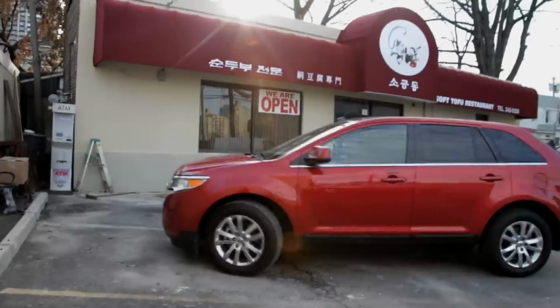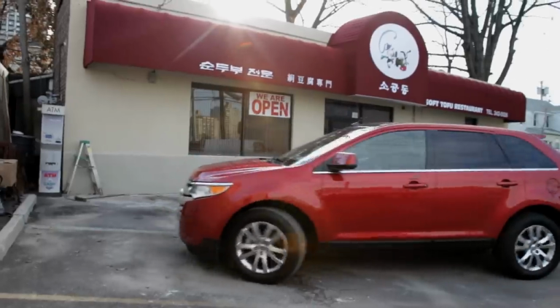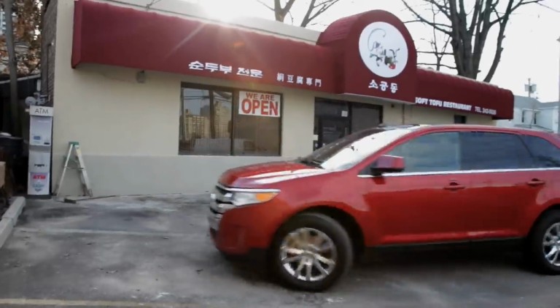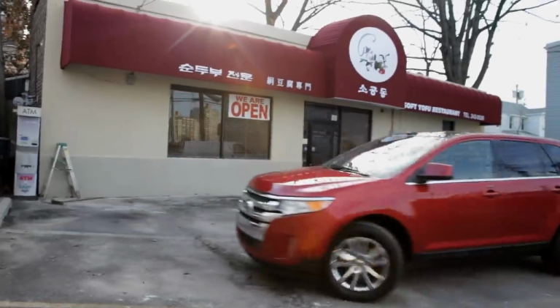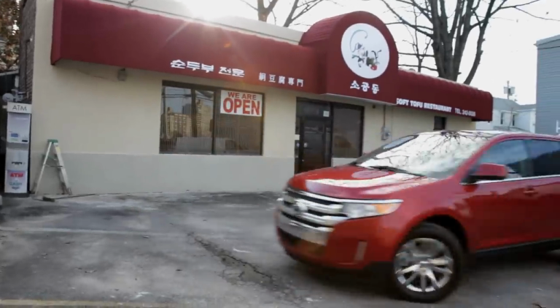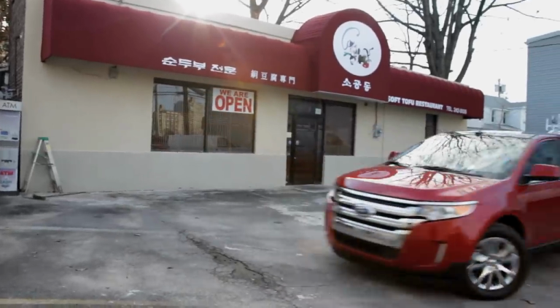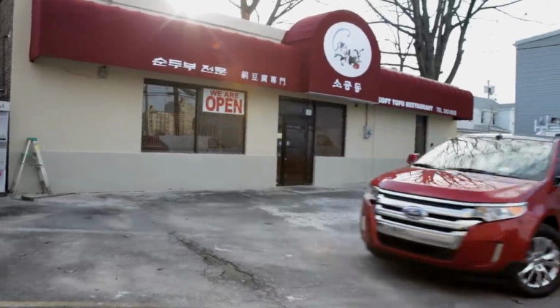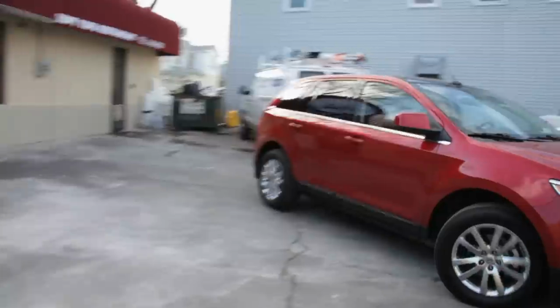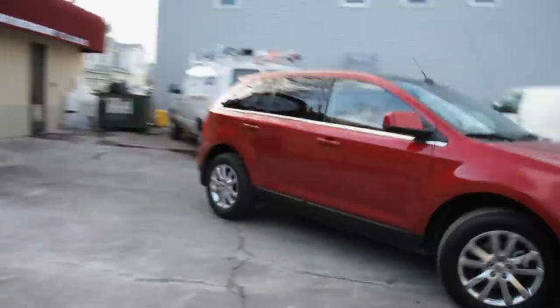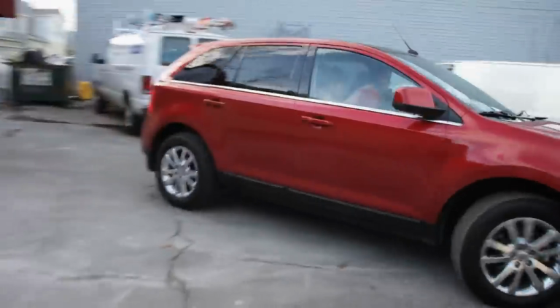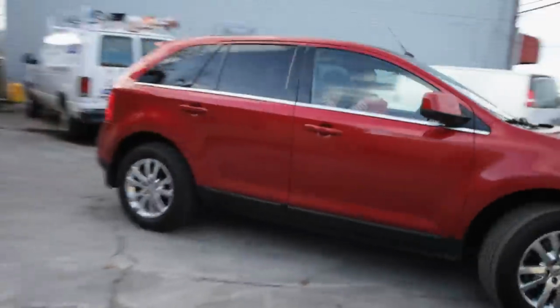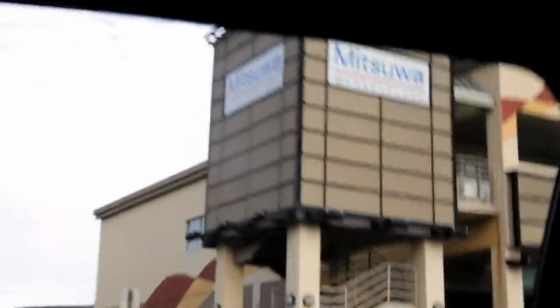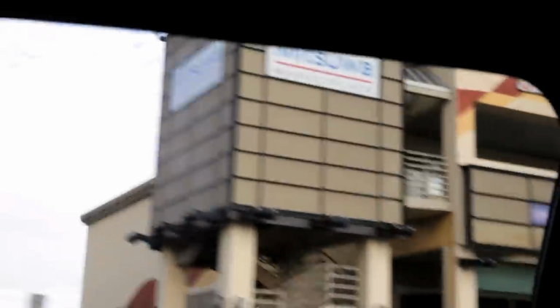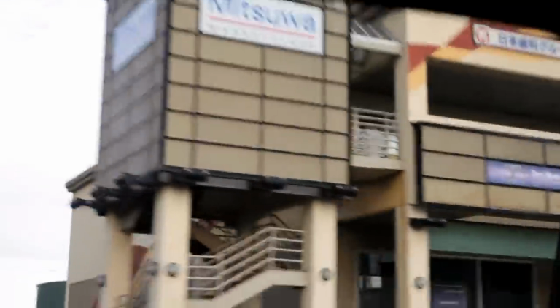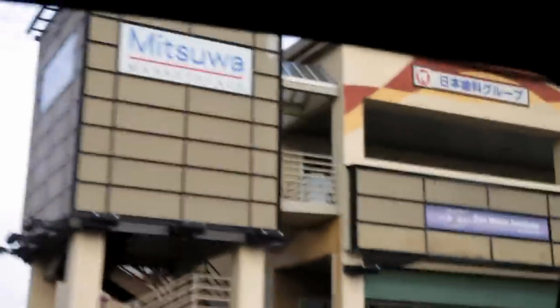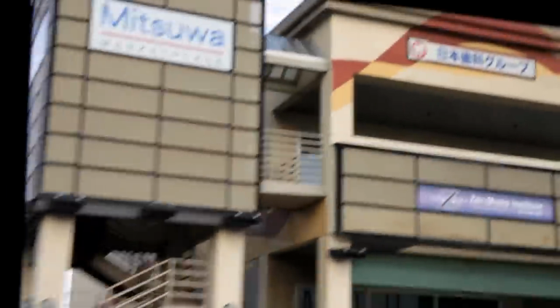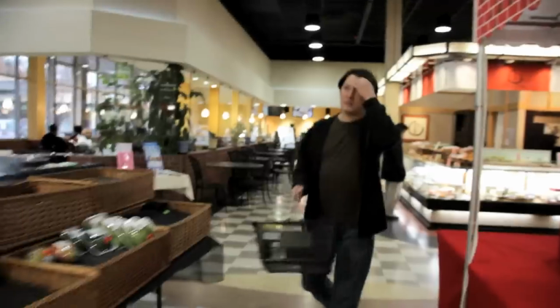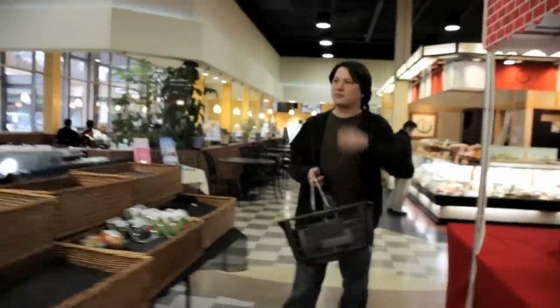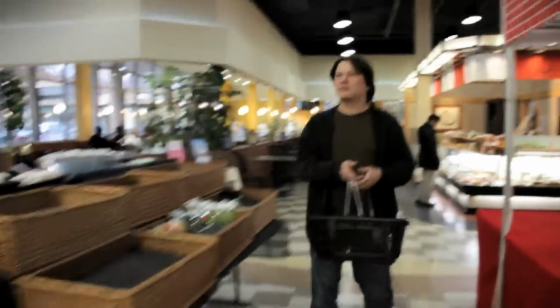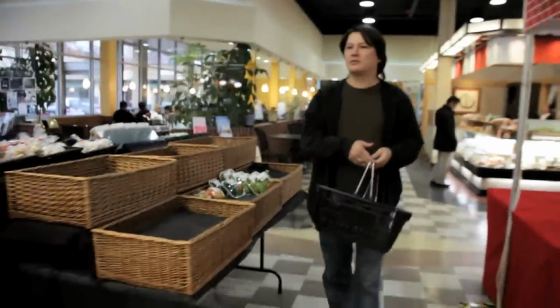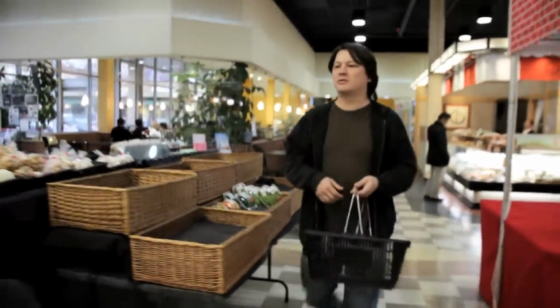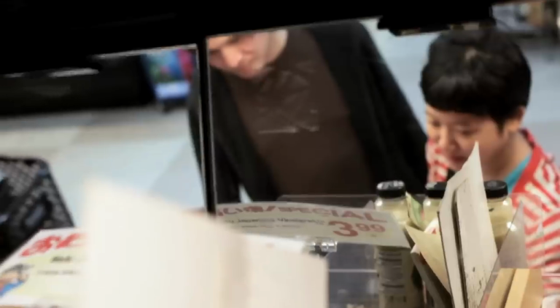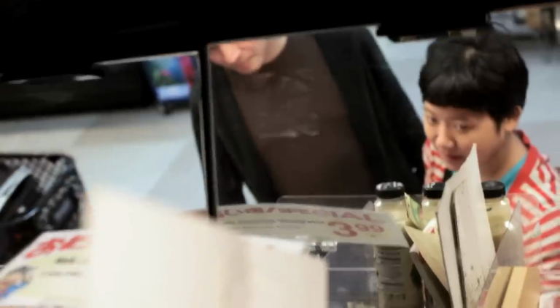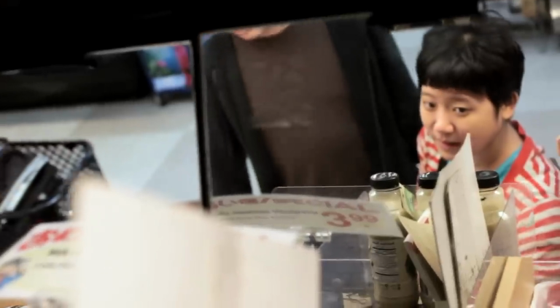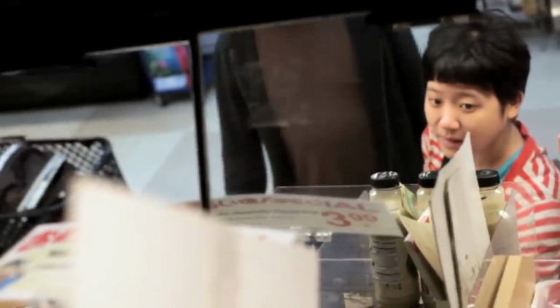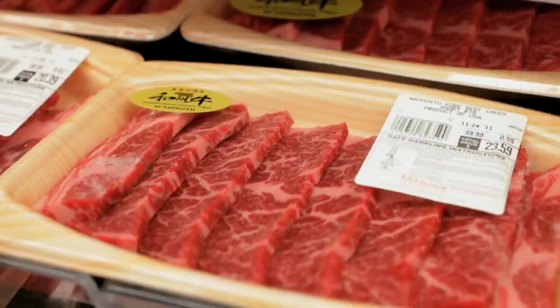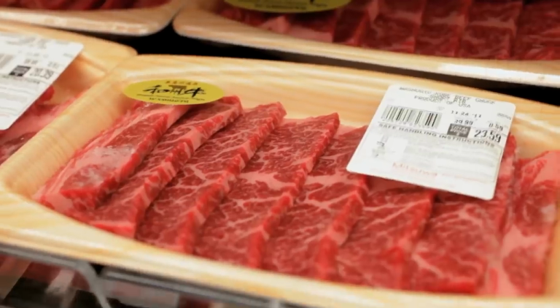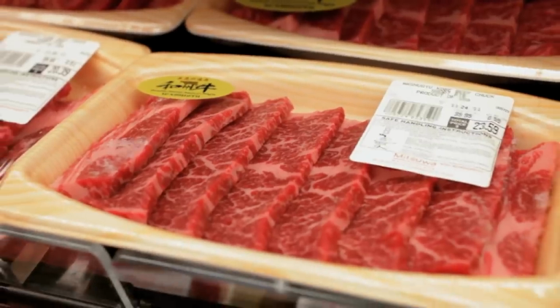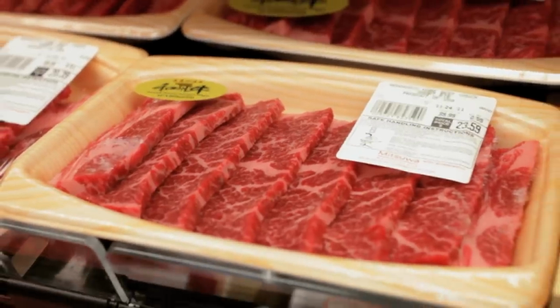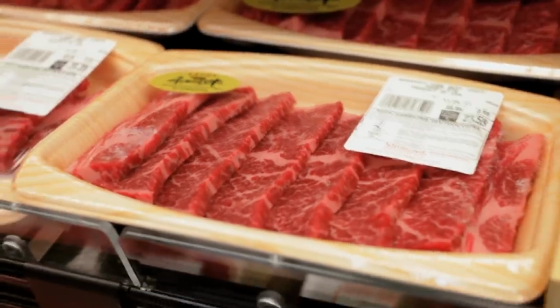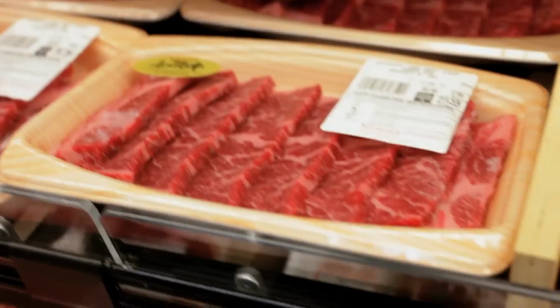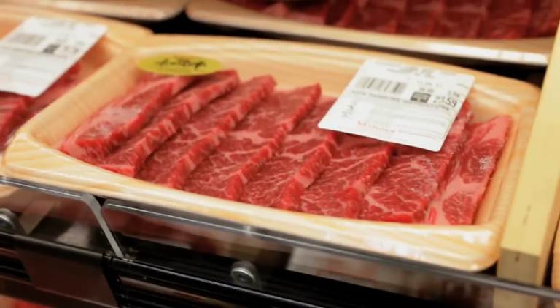It's actually really easy to make at home, so on our way back we're going to stop at Mitsua, a Japanese supermarket that has all the Japanese and other Asian ingredients that you need. It's a really well-known place.